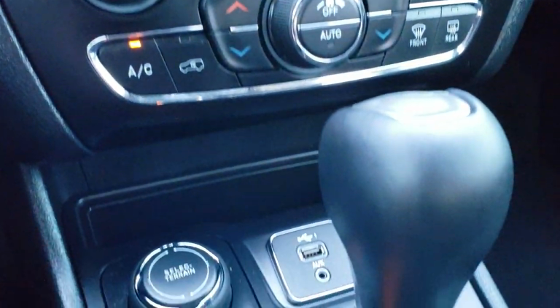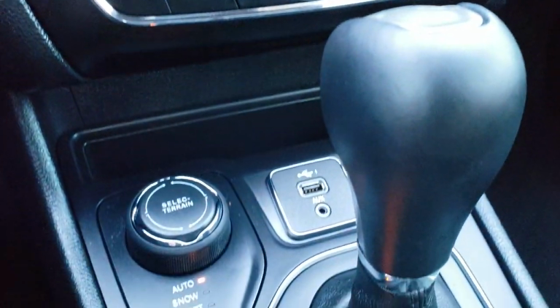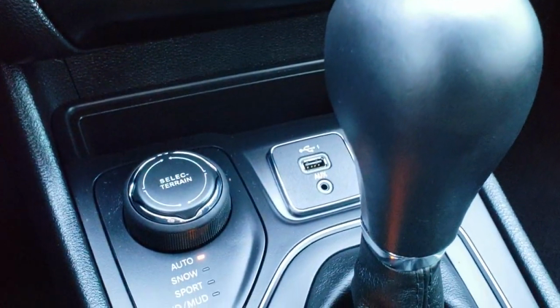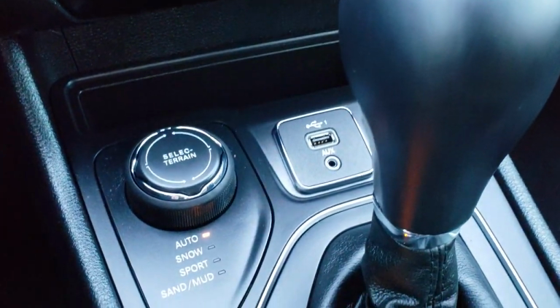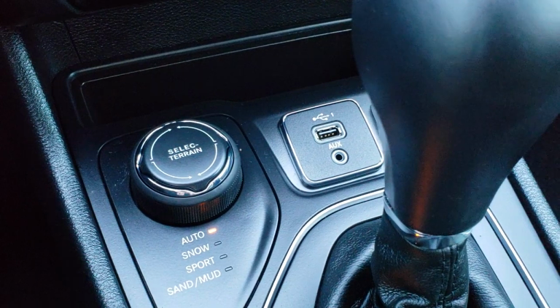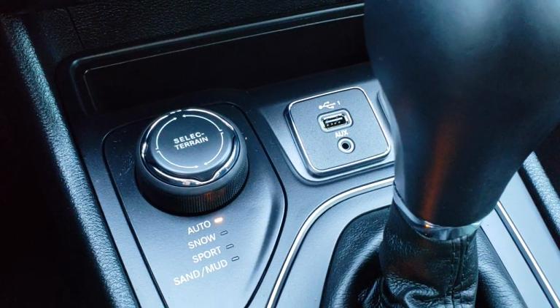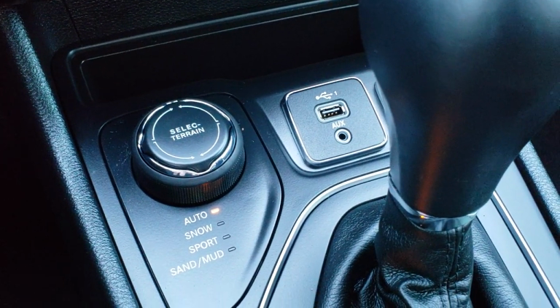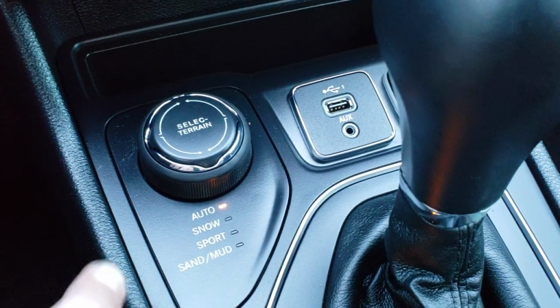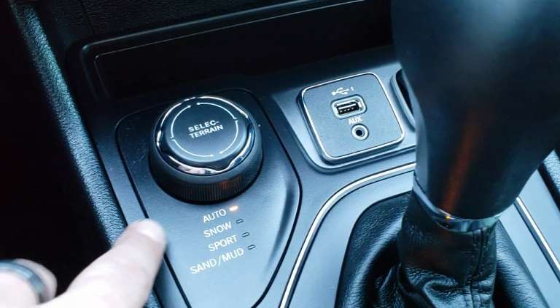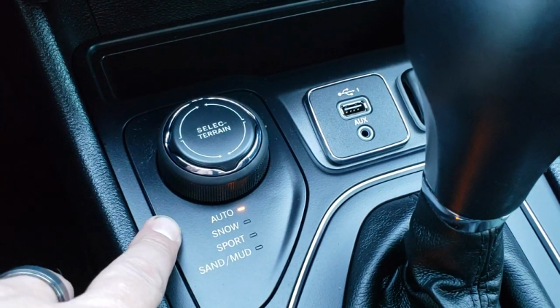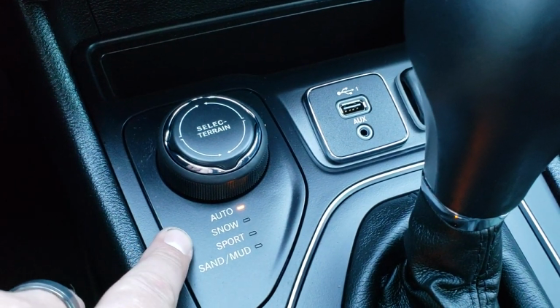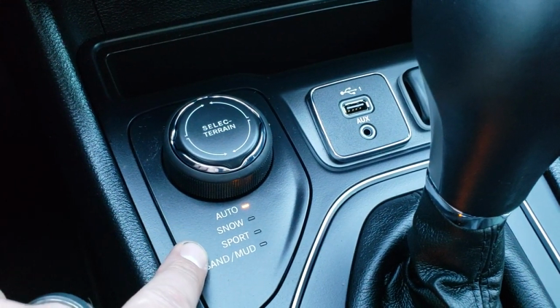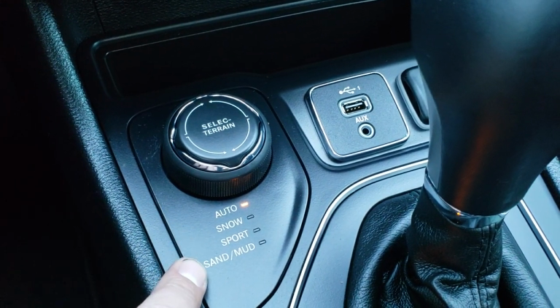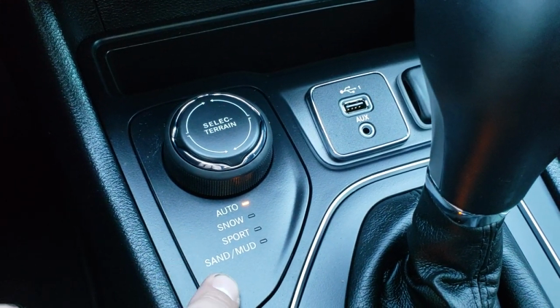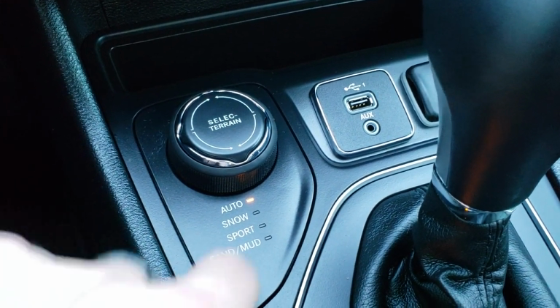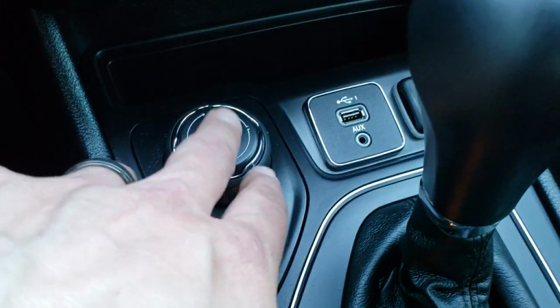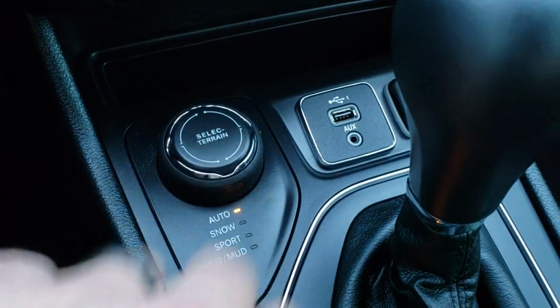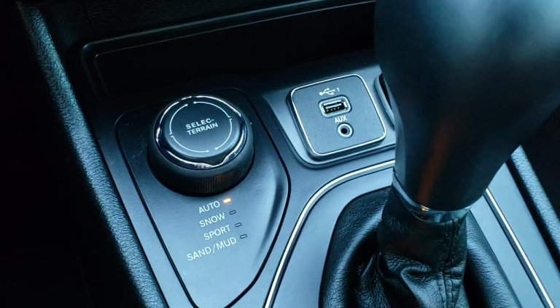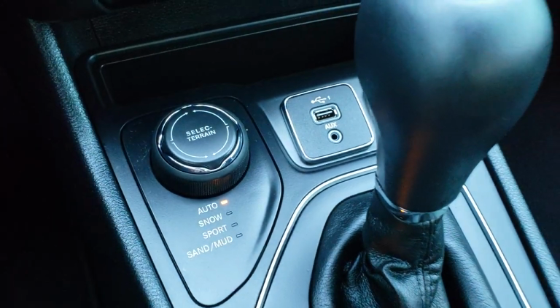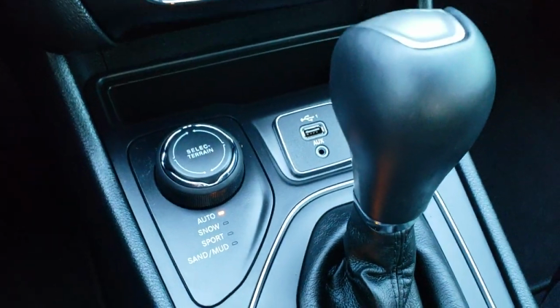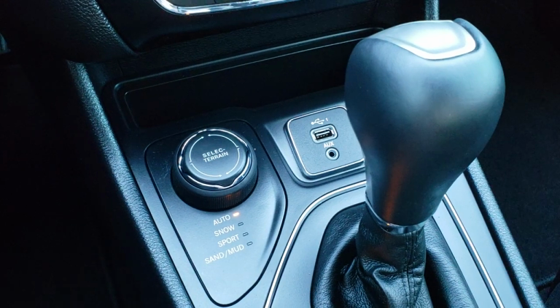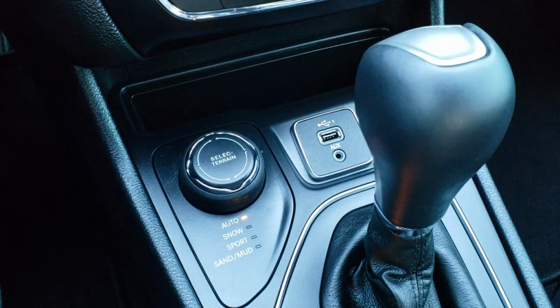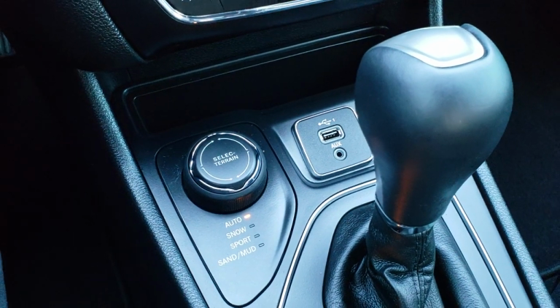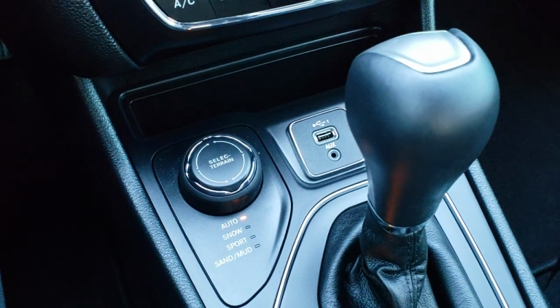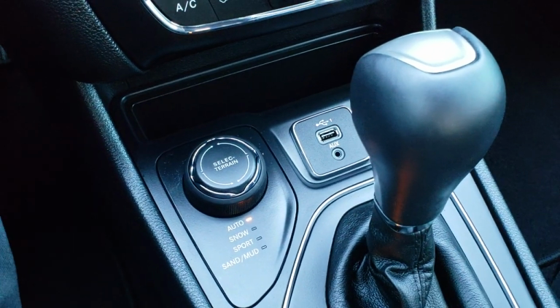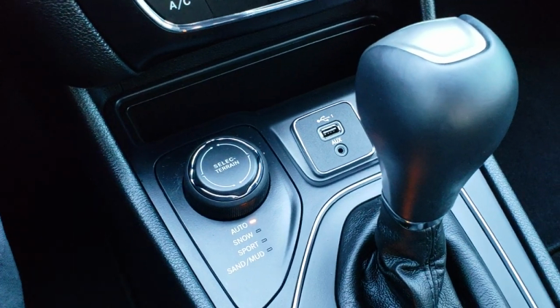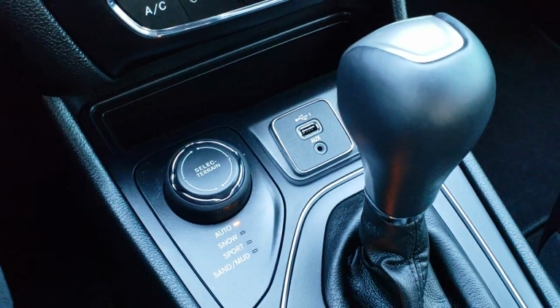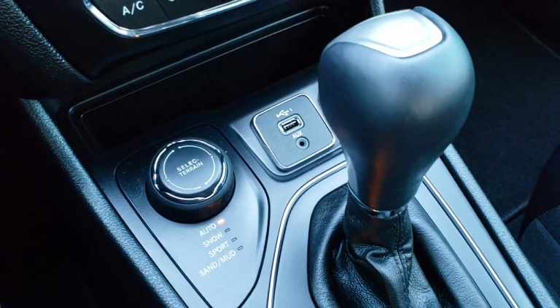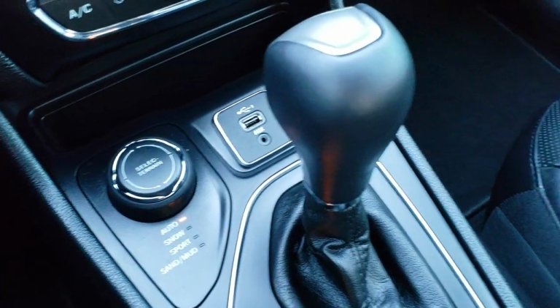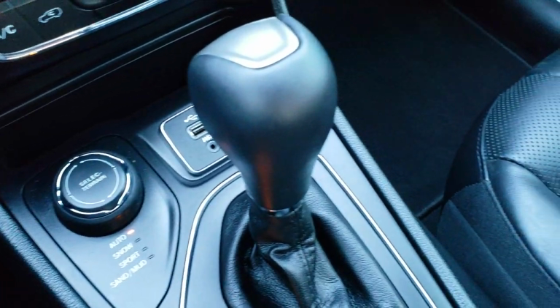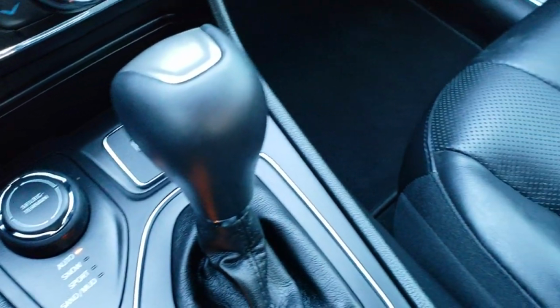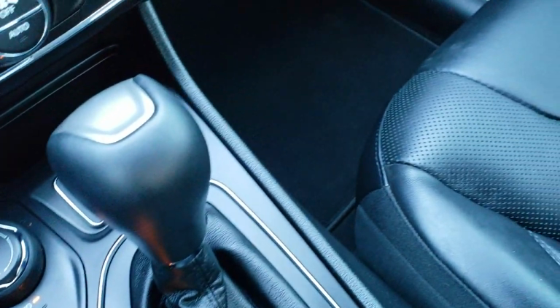This one has the Active Drive One system, which gives you auto, snow, sport, sand, and mud modes with the select terrain dial, along with the nine-speed automatic transmission and an aux and USB jack.